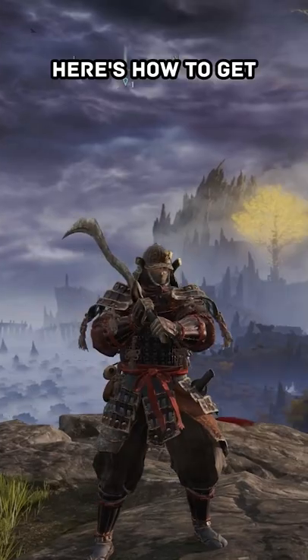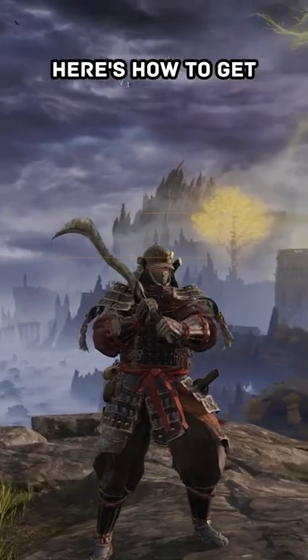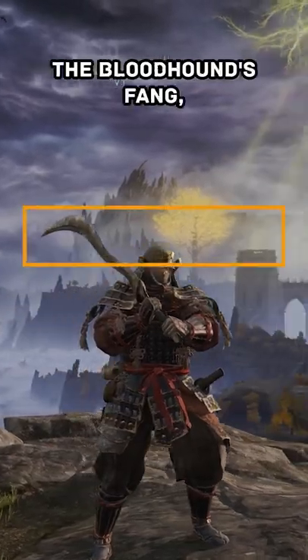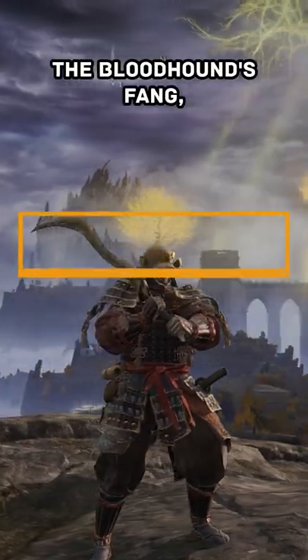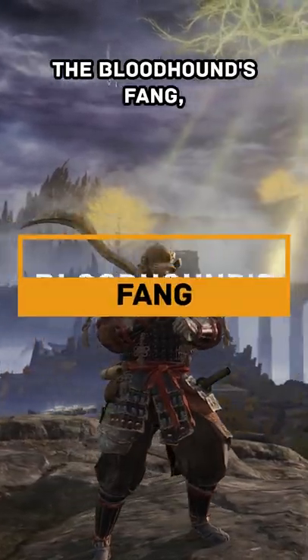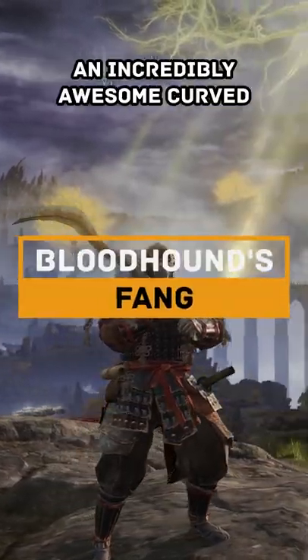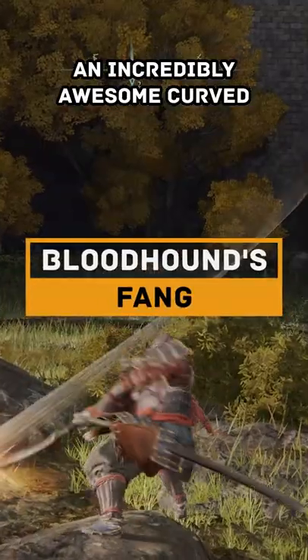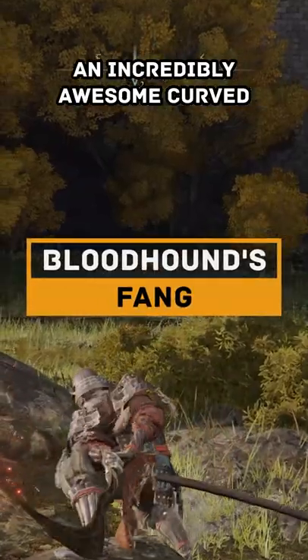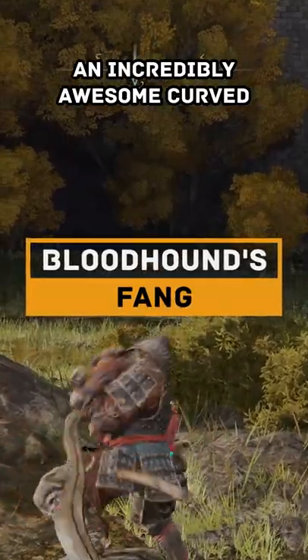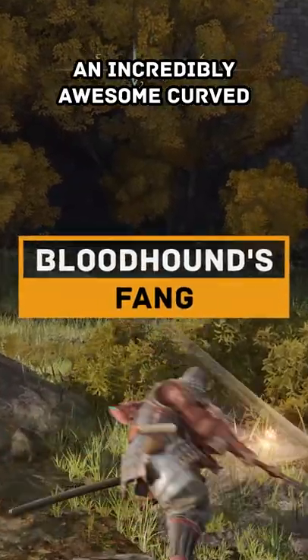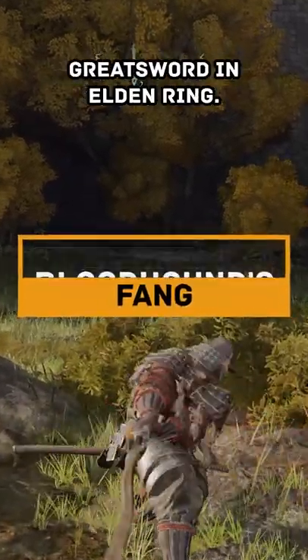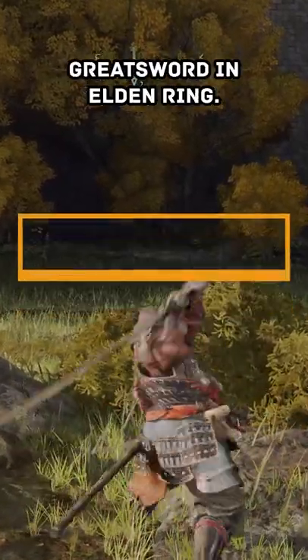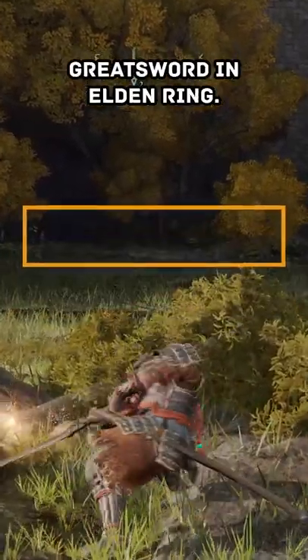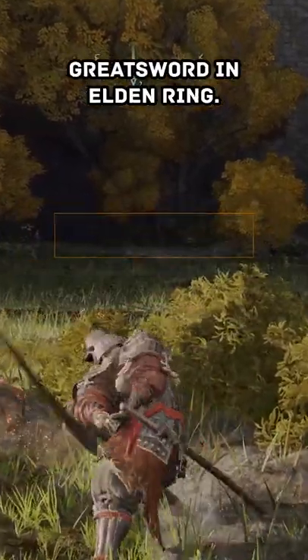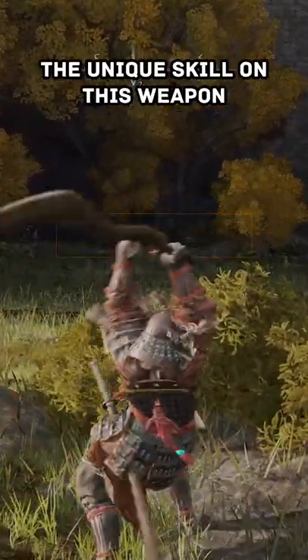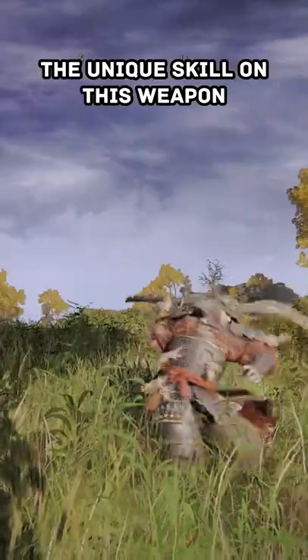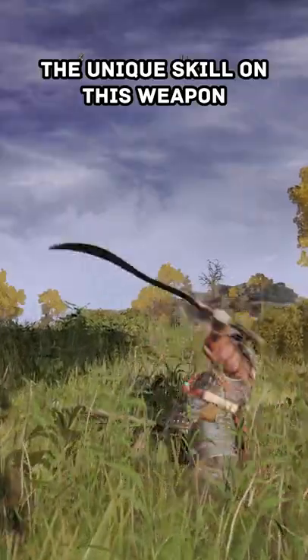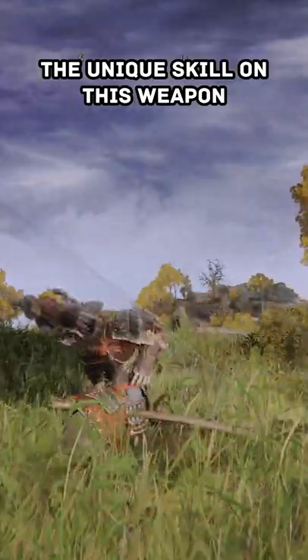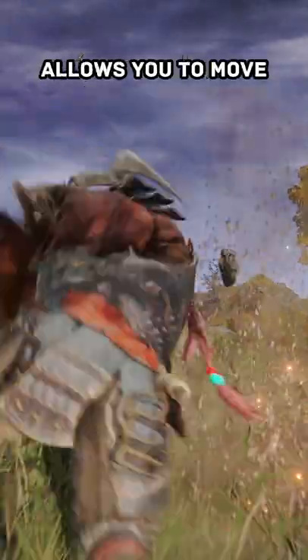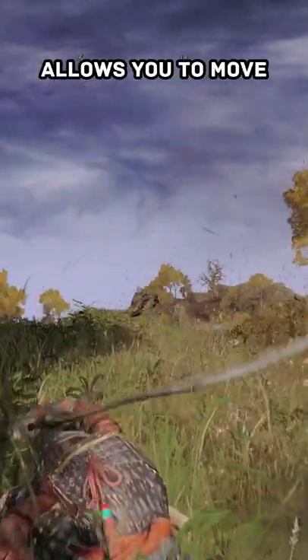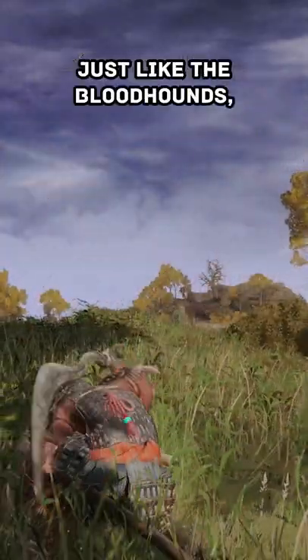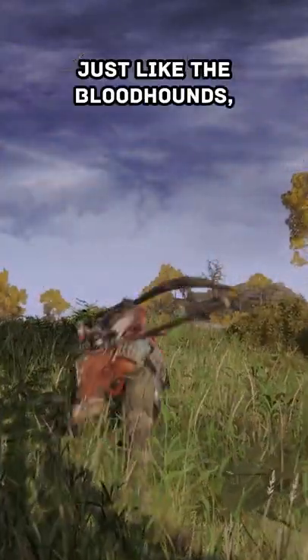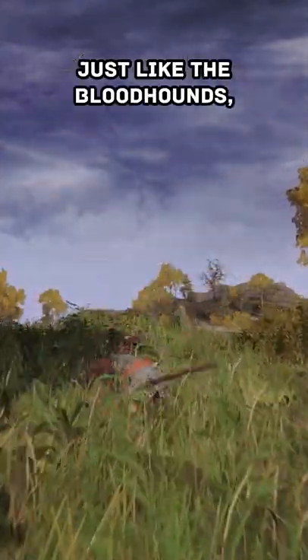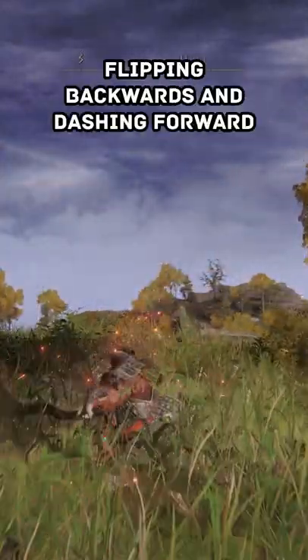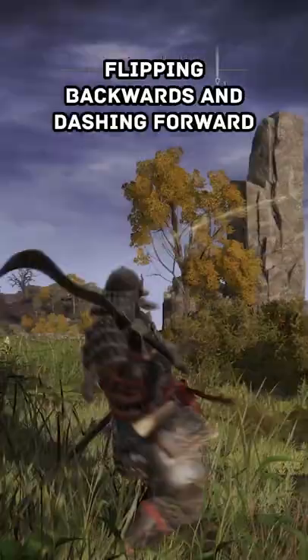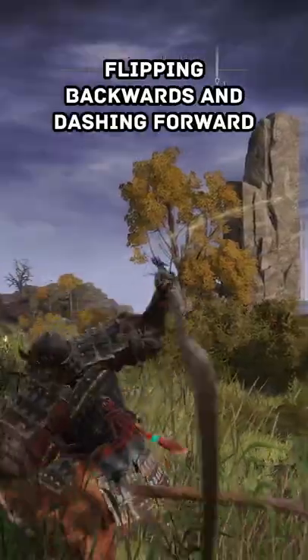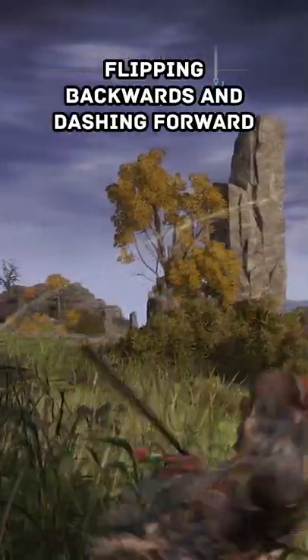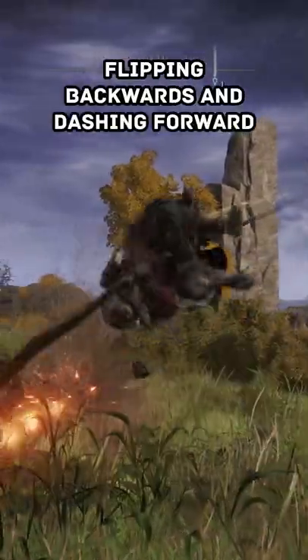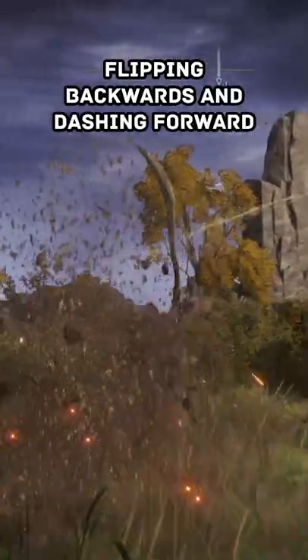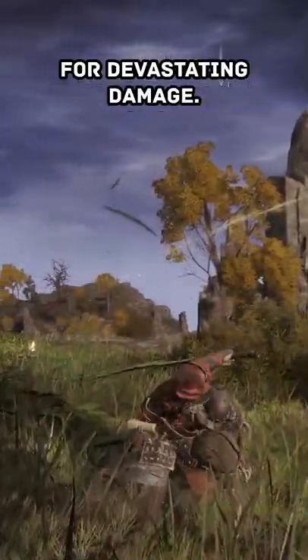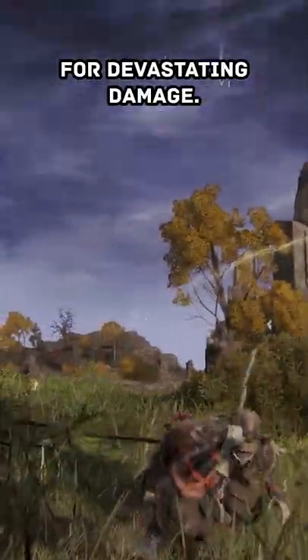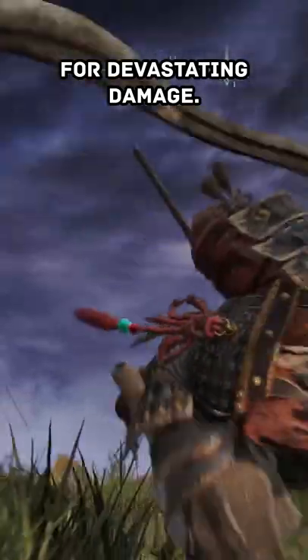Here's how to get the Bloodhound's Fang, an incredibly awesome curved greatsword in Elden Ring. The unique skill on this weapon allows you to move just like the Bloodhounds, flipping backwards and dashing forward for devastating damage.